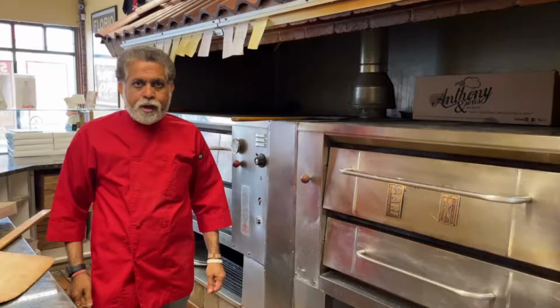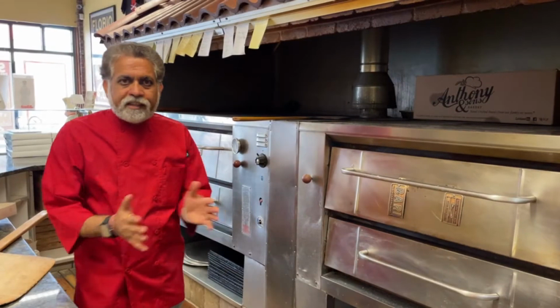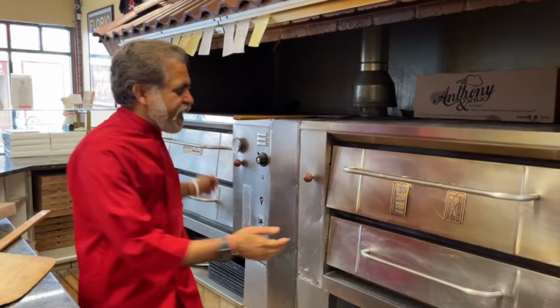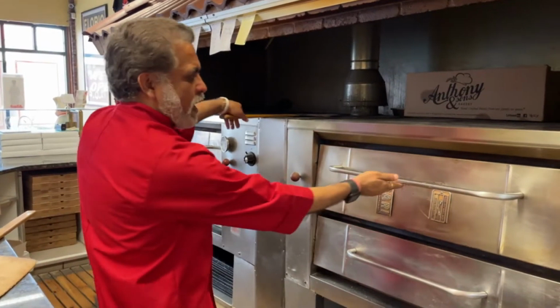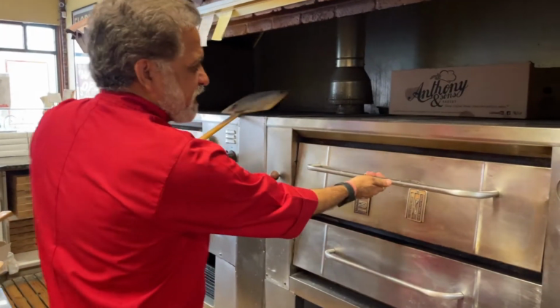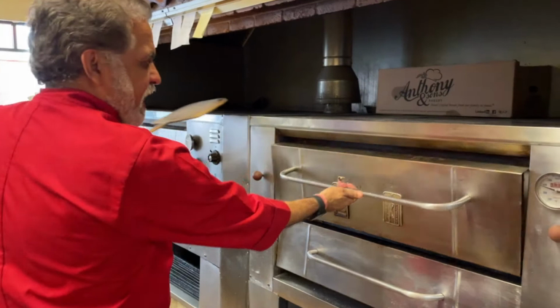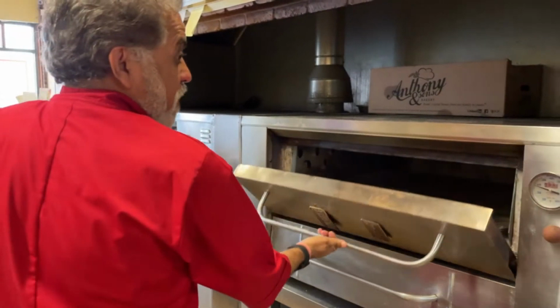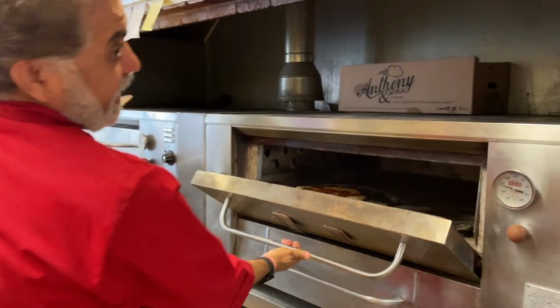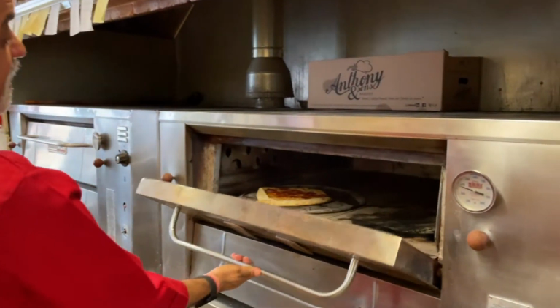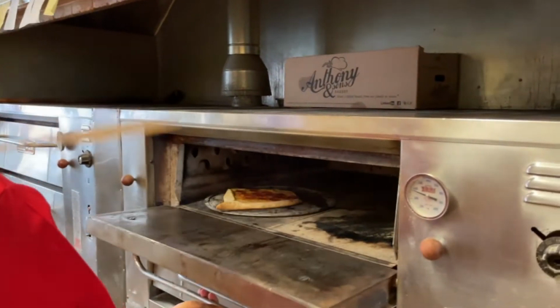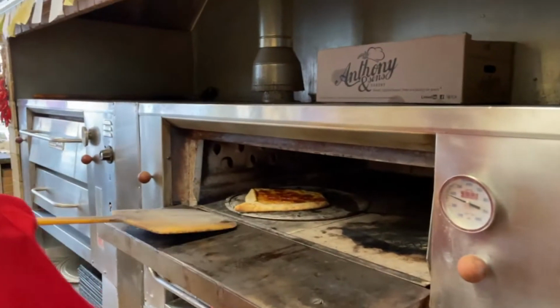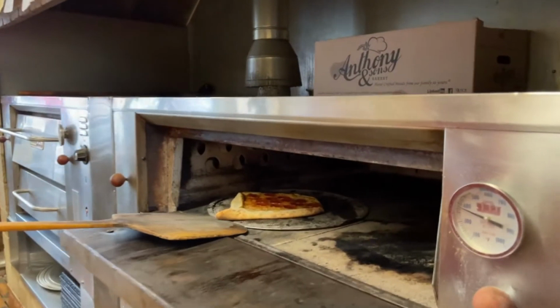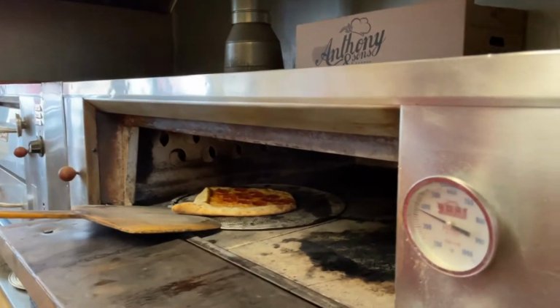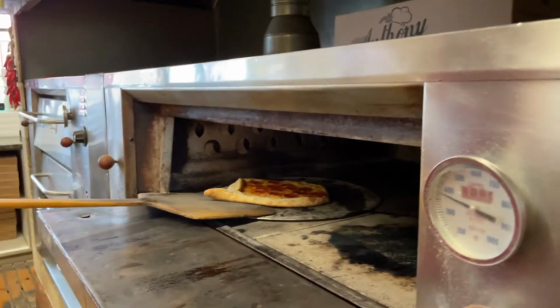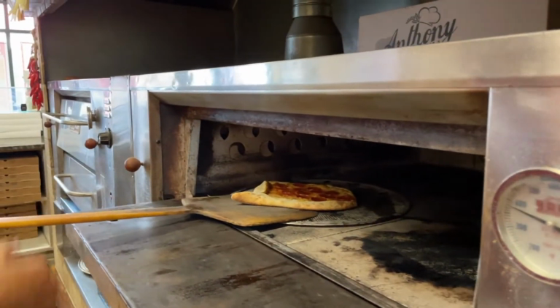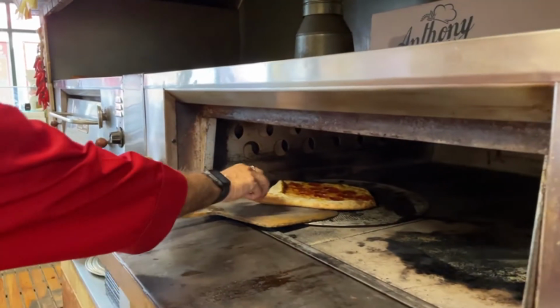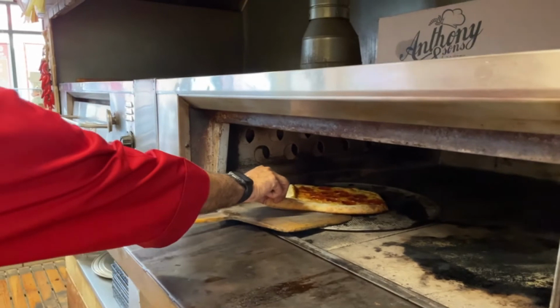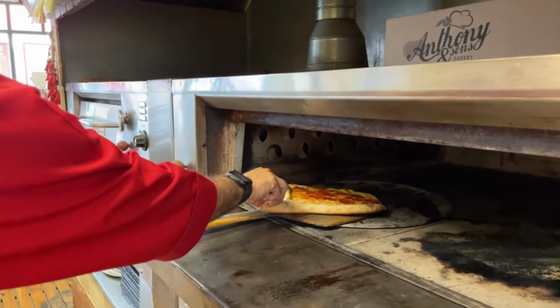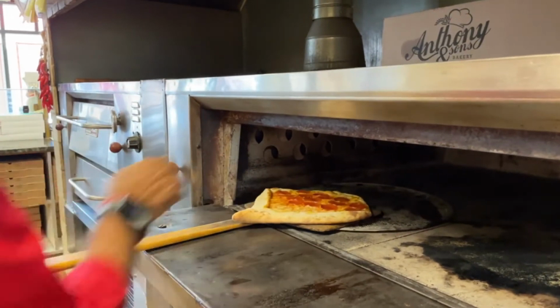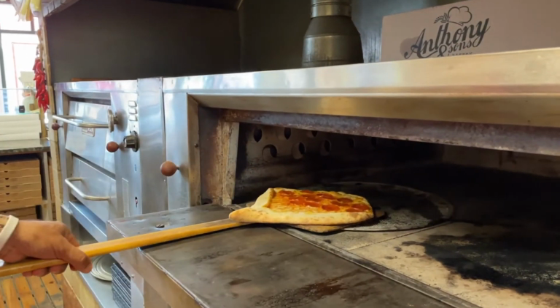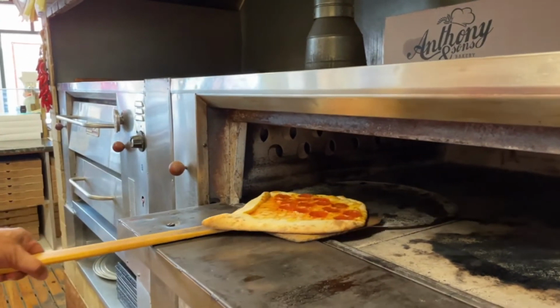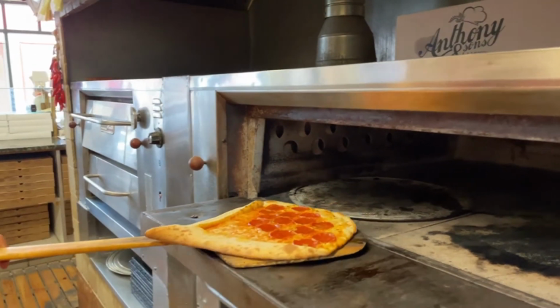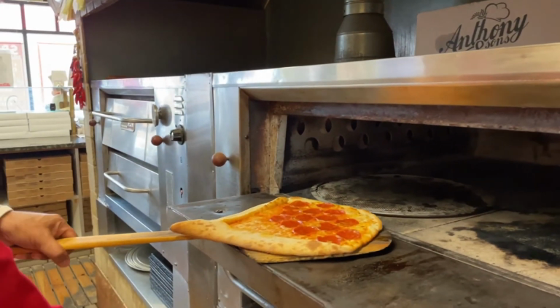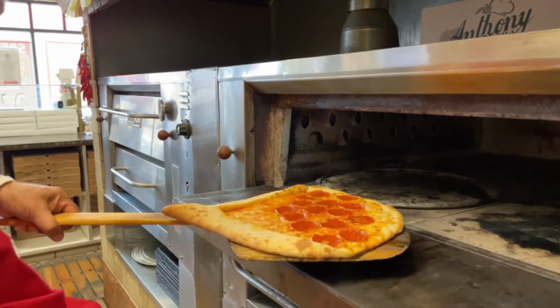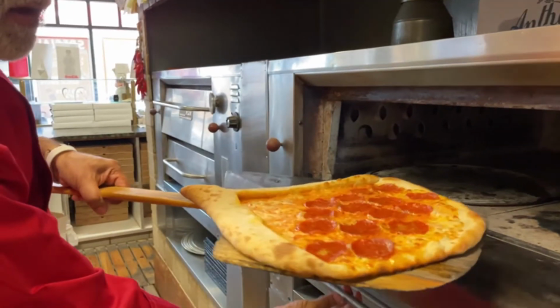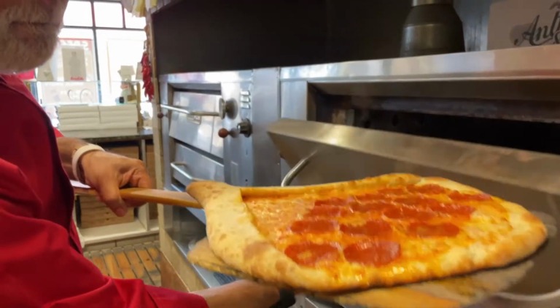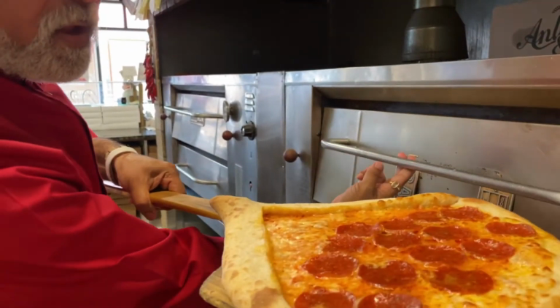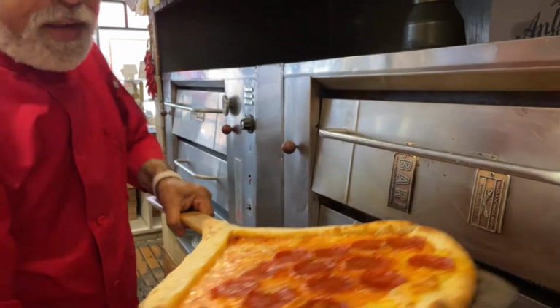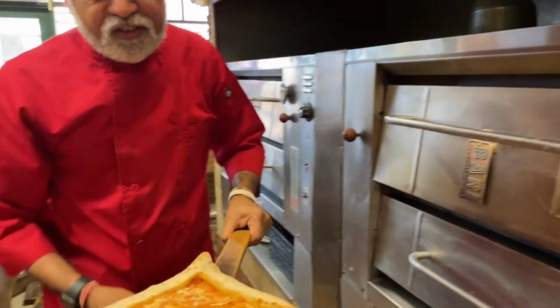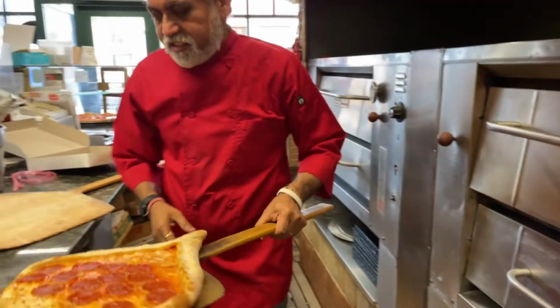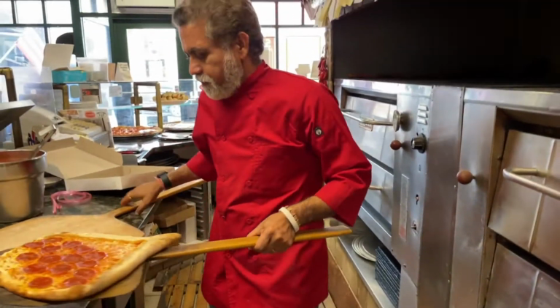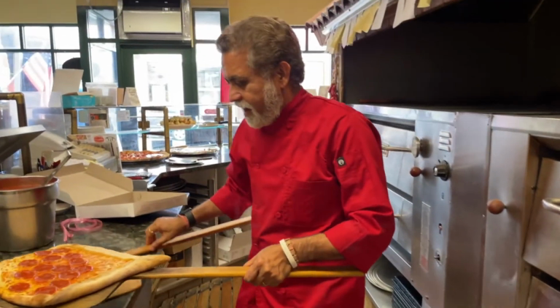All right, it's time to check it out. How does our pizza — actually our Pizza Bouquet — look like for Mother's Day? This looks awesome! Wait till I dress this up in a second.